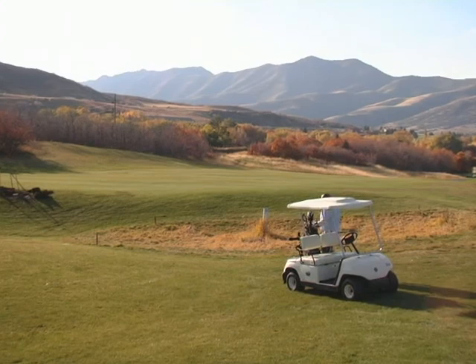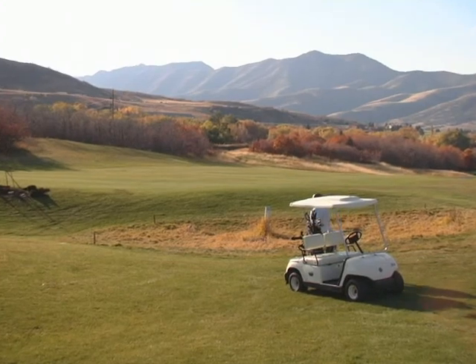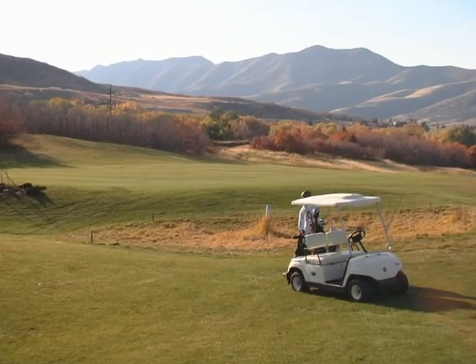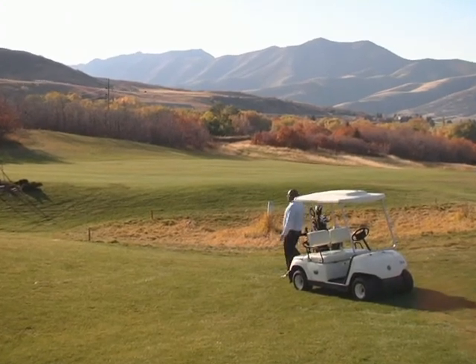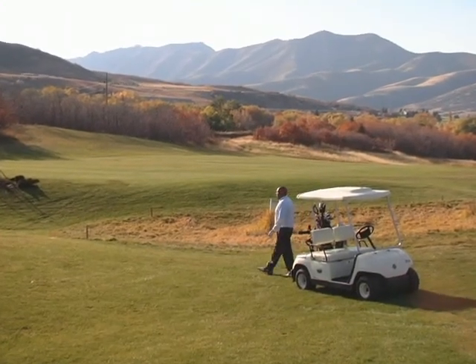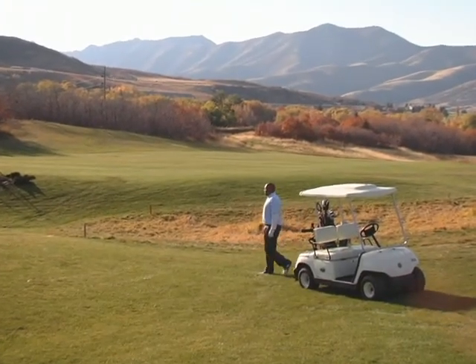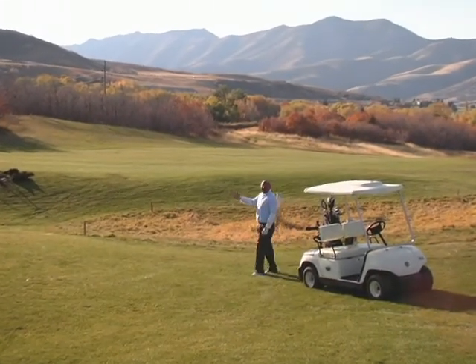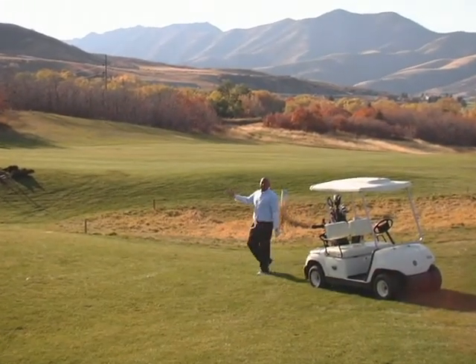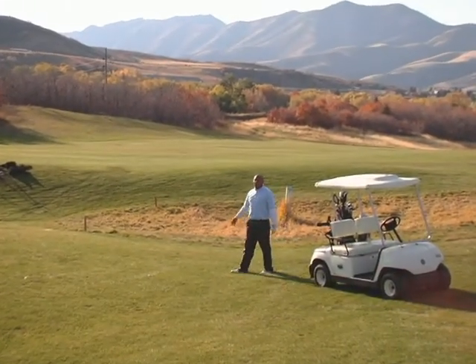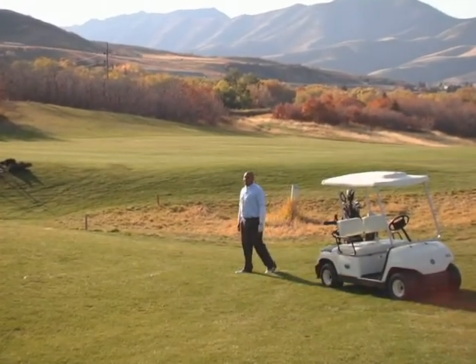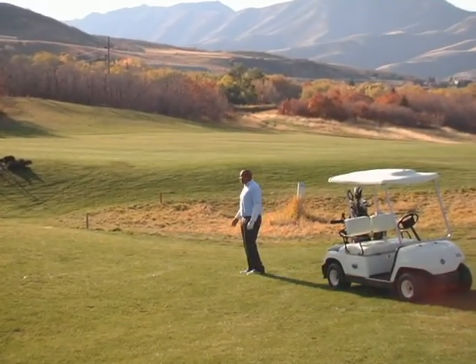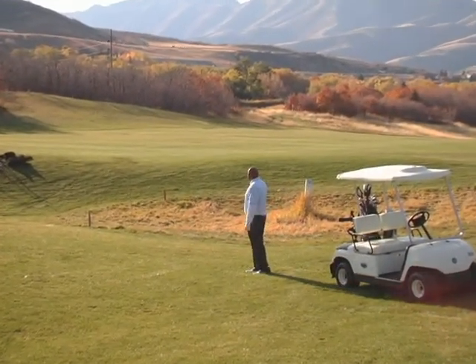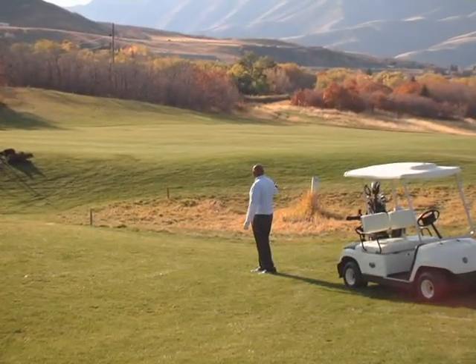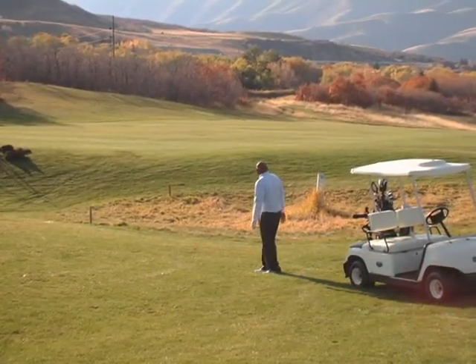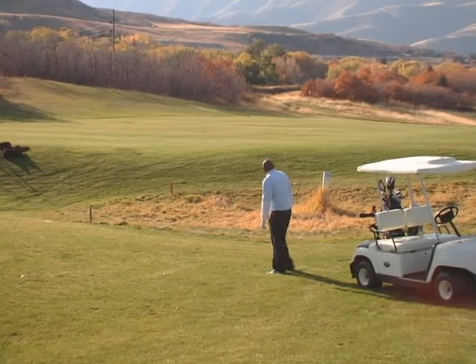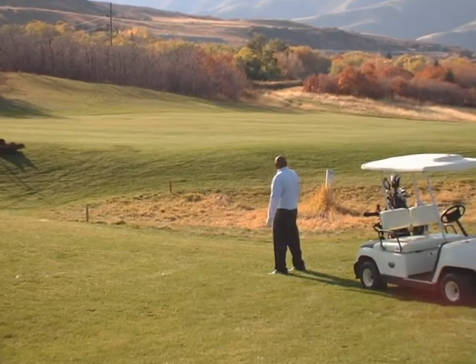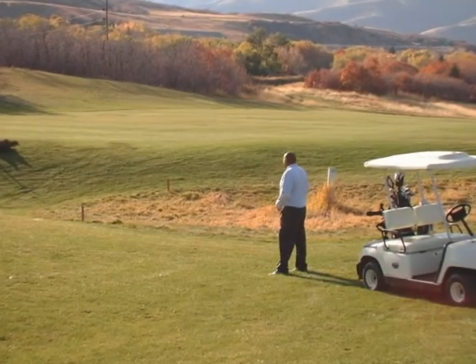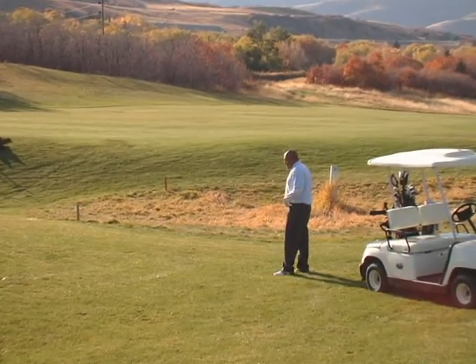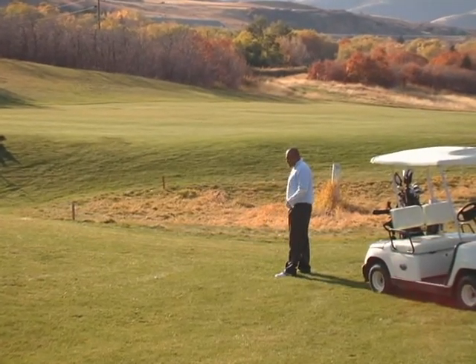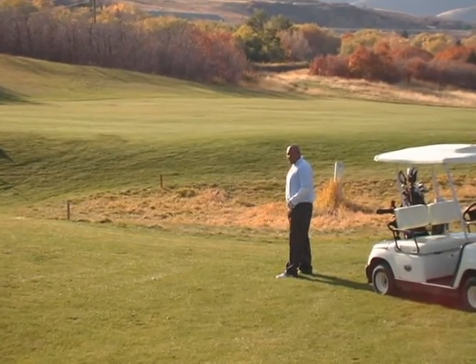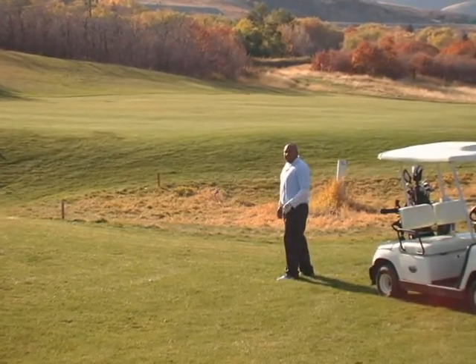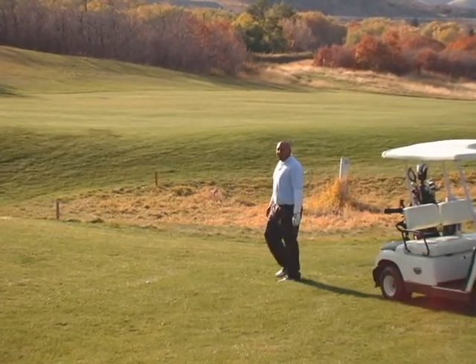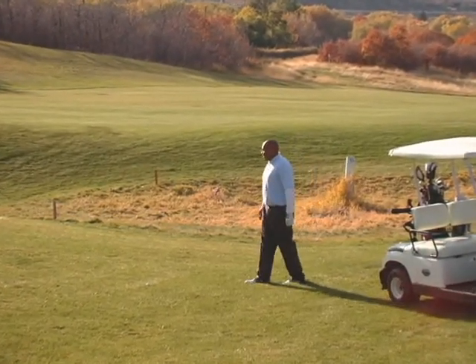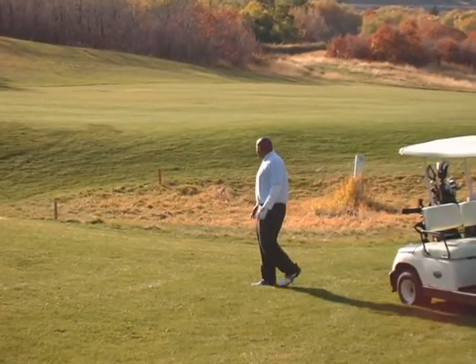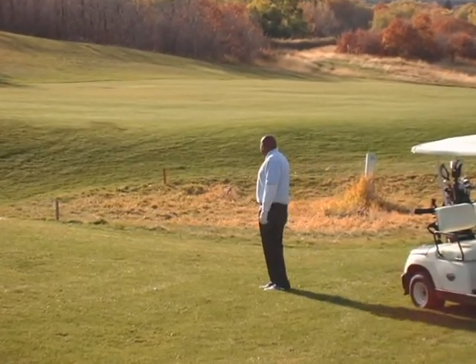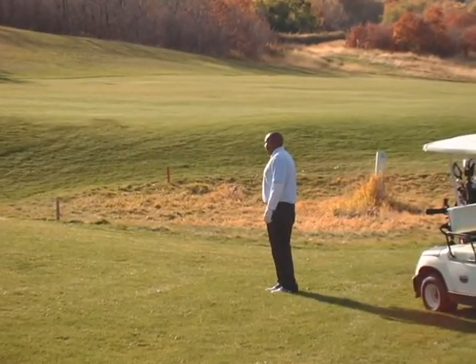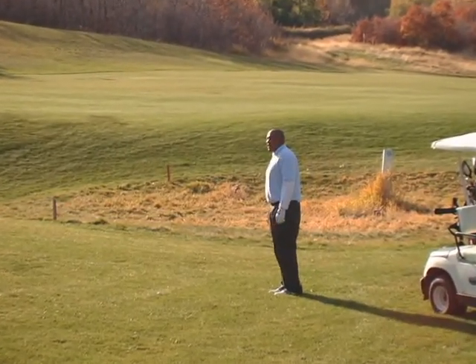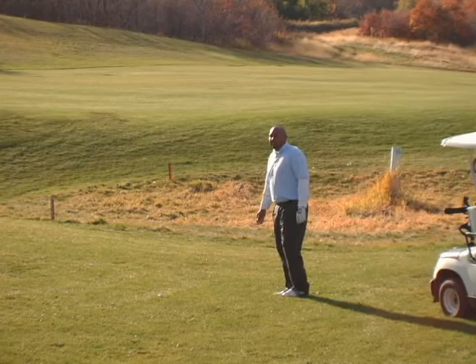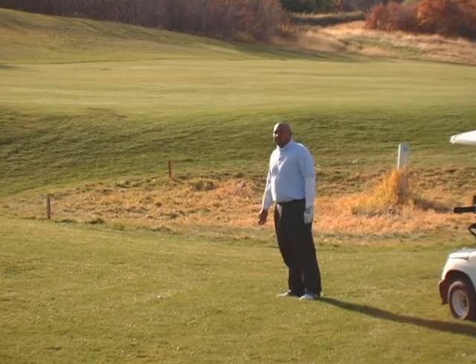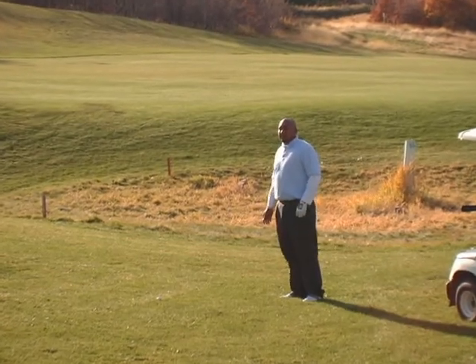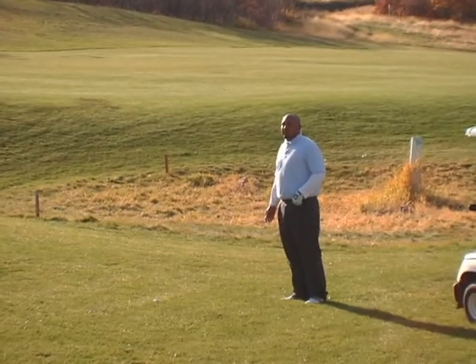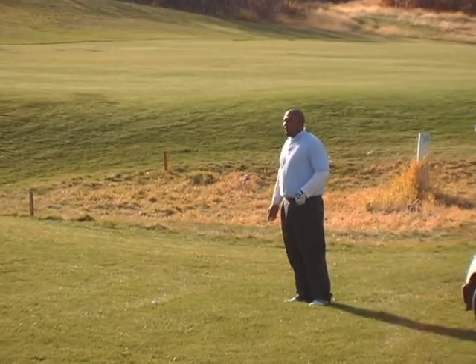As I was saying earlier, you want to favor the right side a little bit more because there is a hazard here — you can see the hazard here behind me. Luckily I carried it, so I left myself at about 240 straight up the hill.